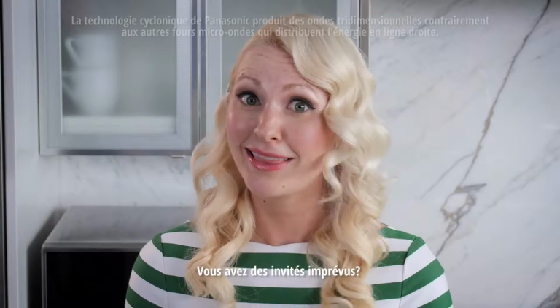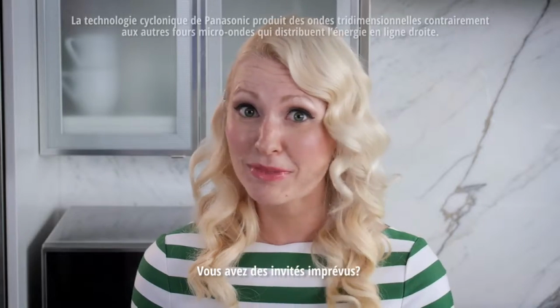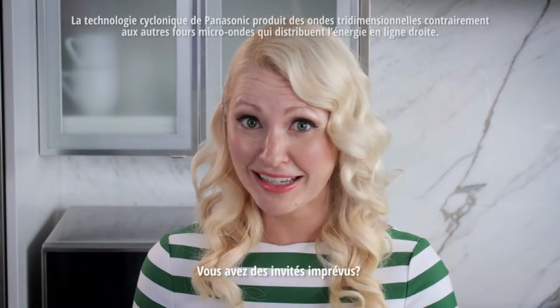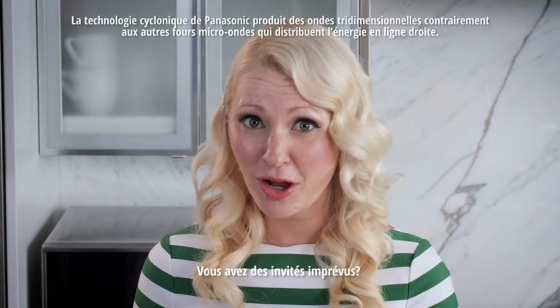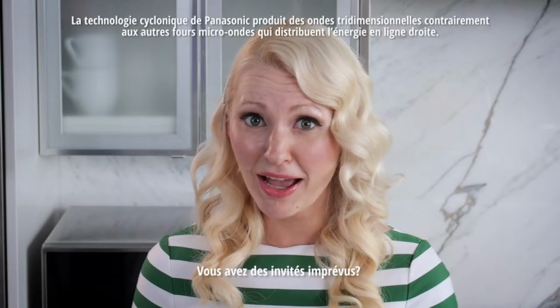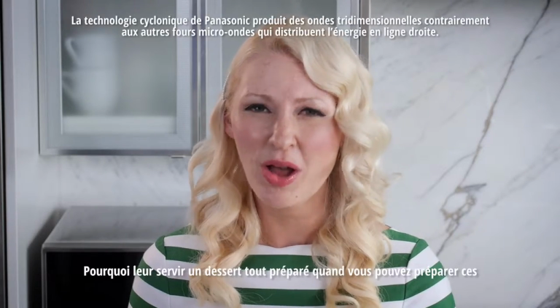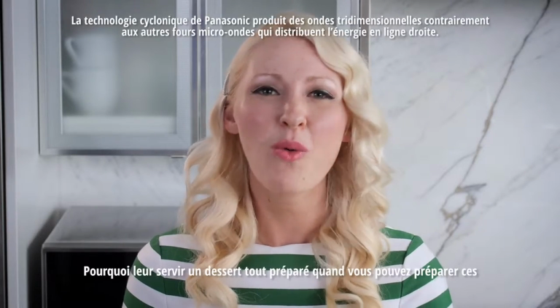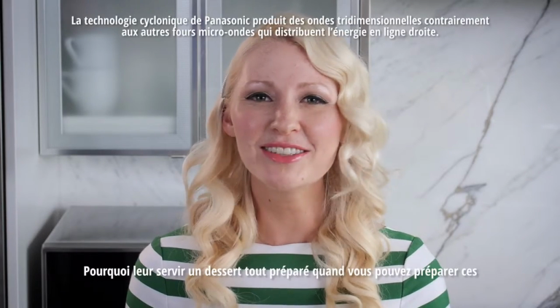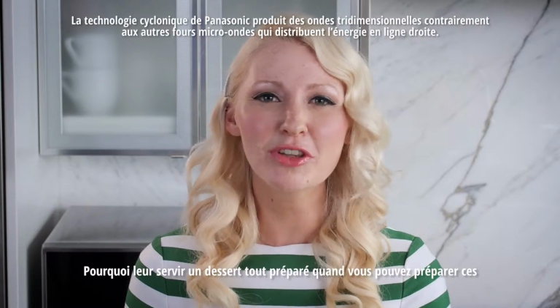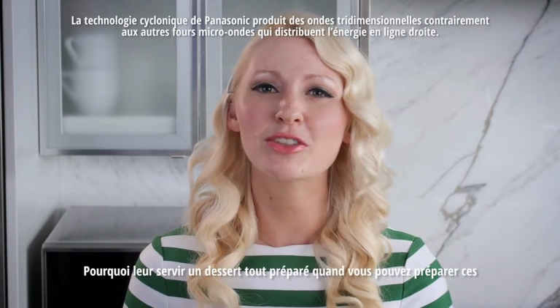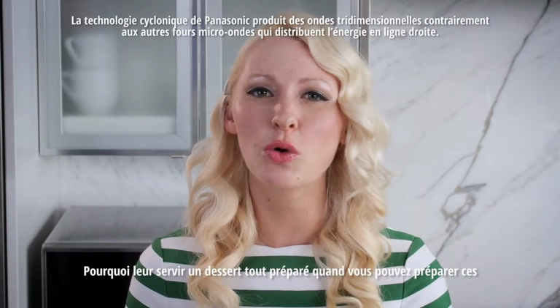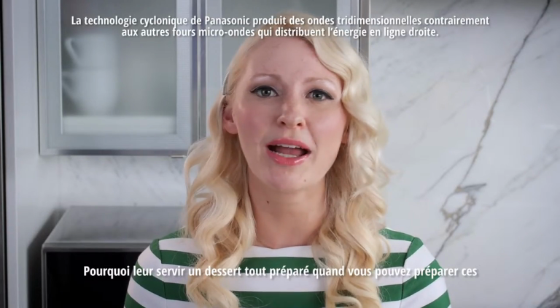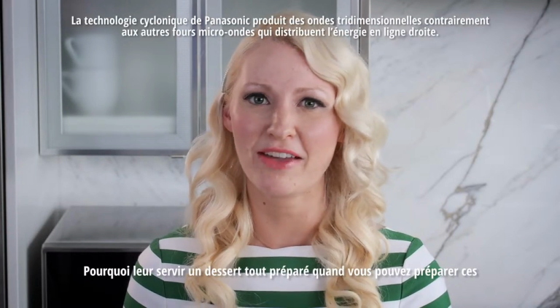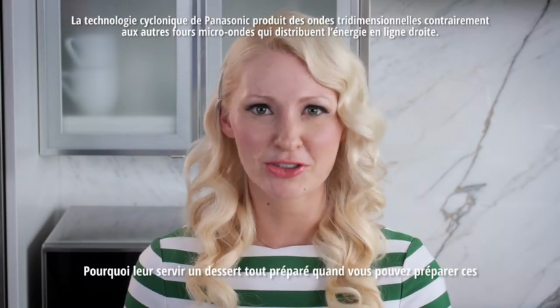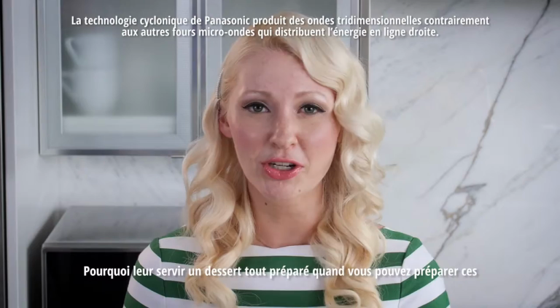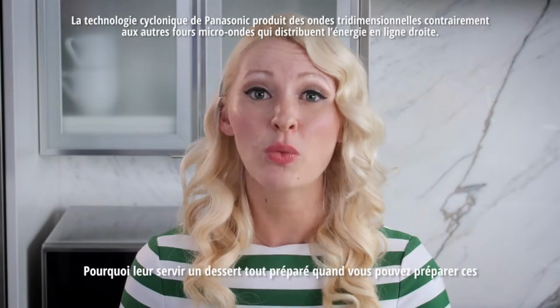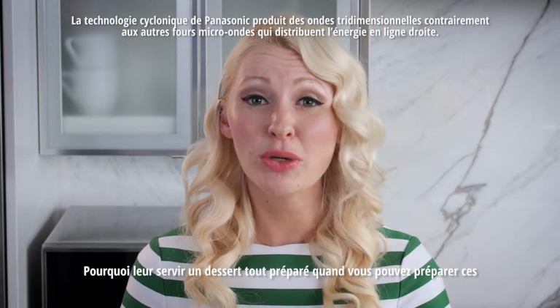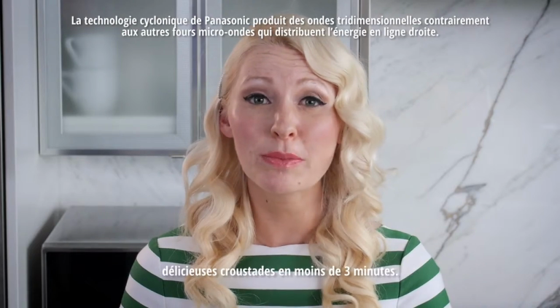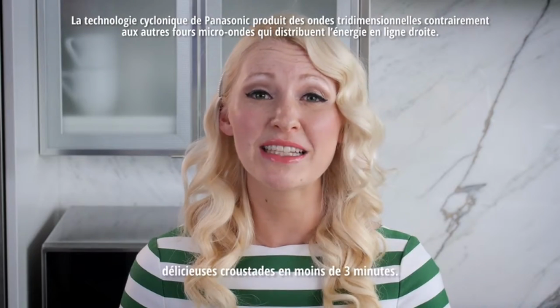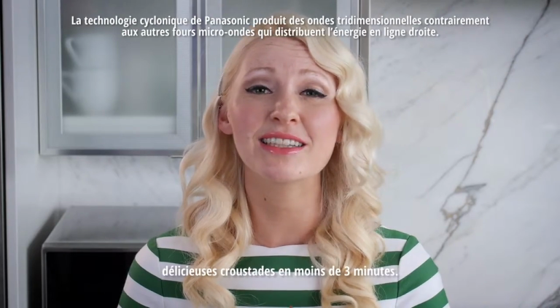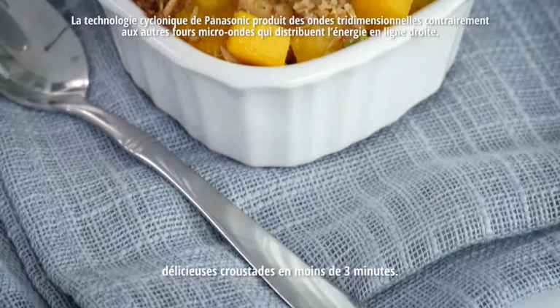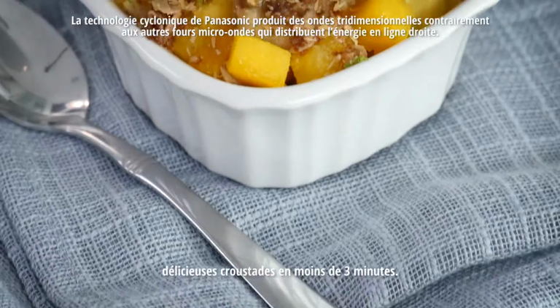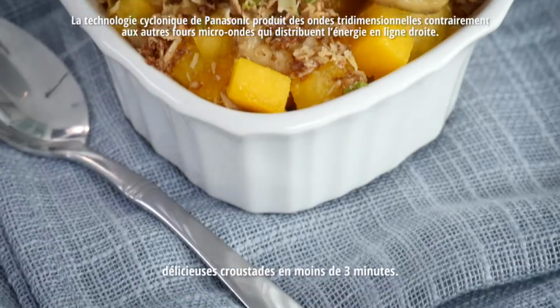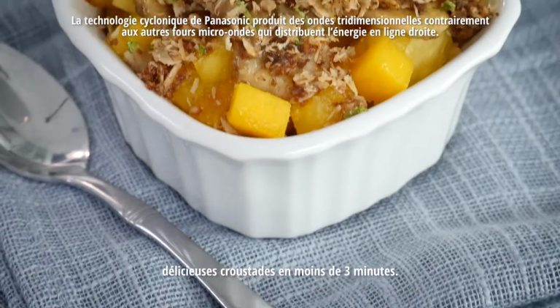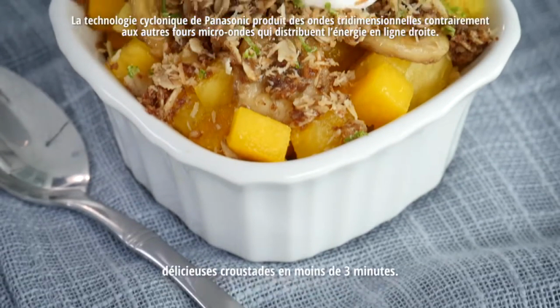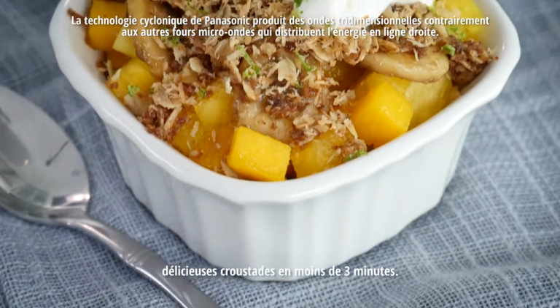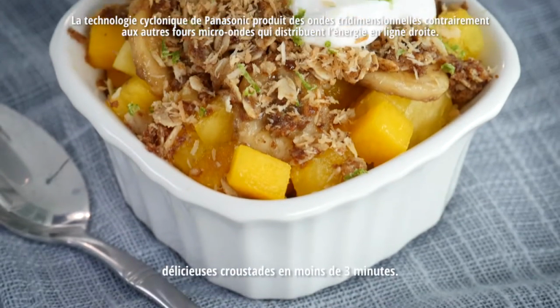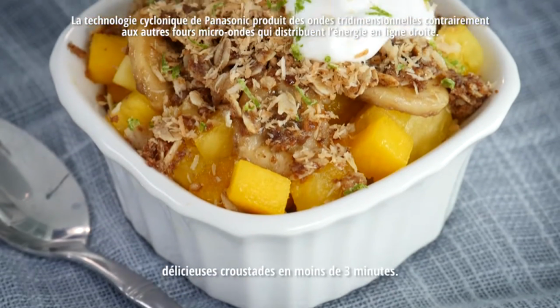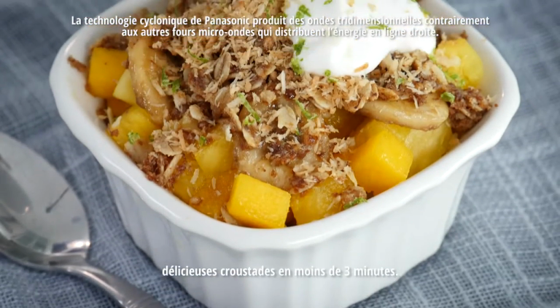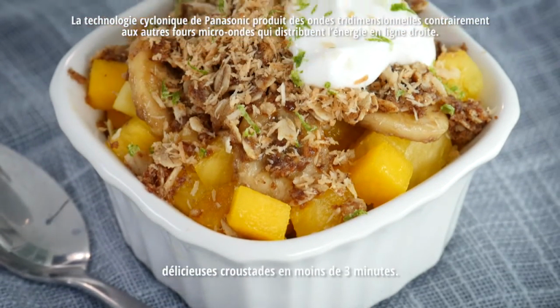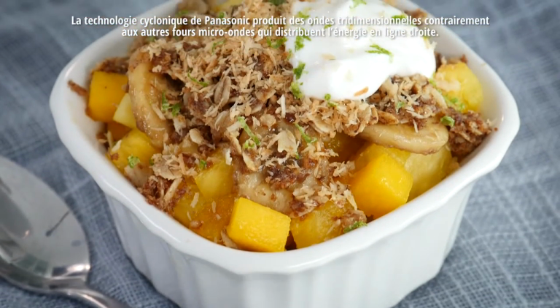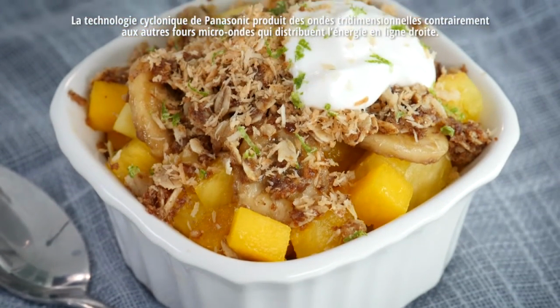When last-minute guests drop by, why serve them a store-bought heavy dessert when you can whip up these delicious healthy individual fruit crisps in under three minutes?